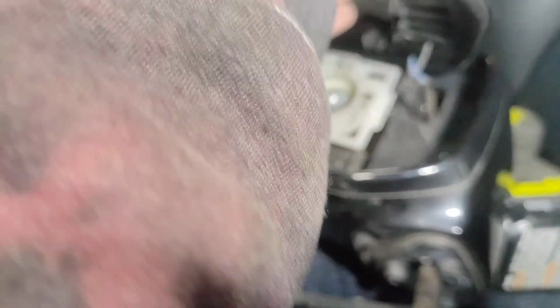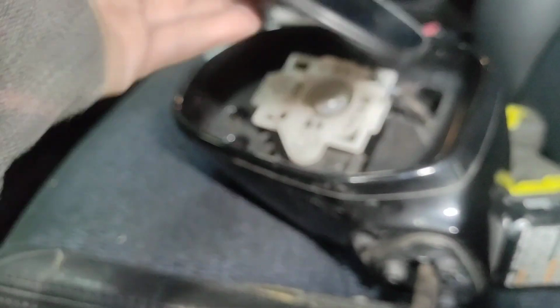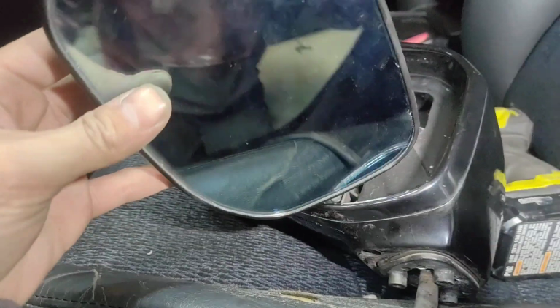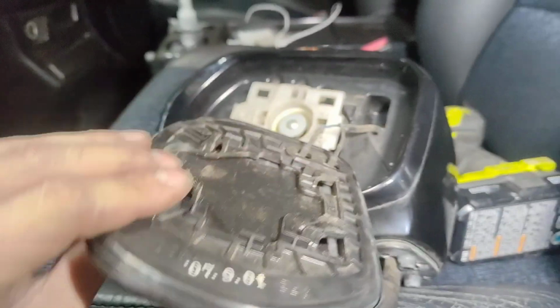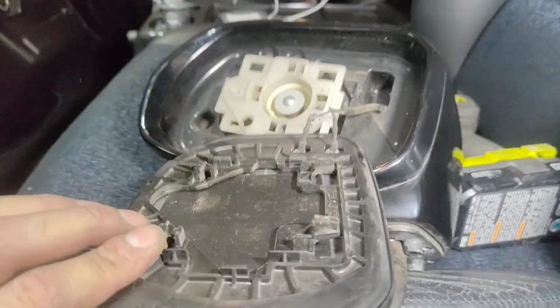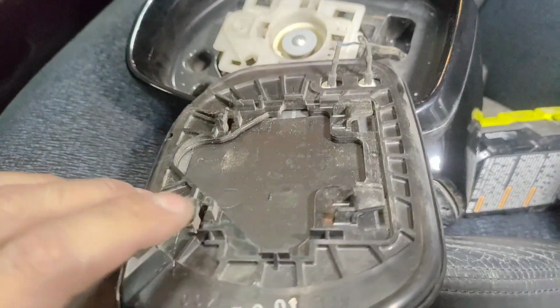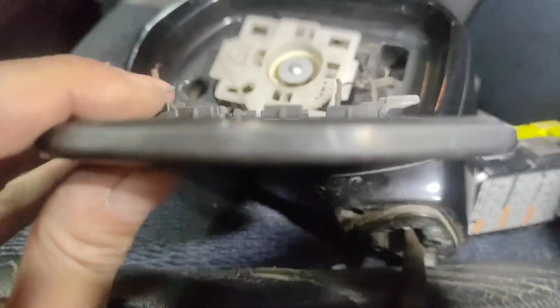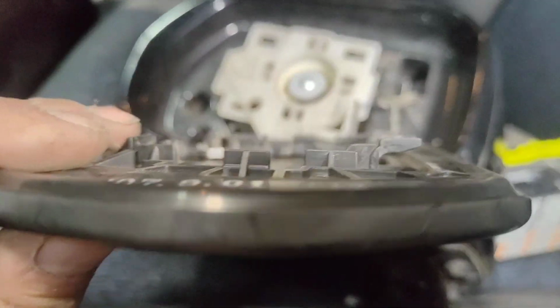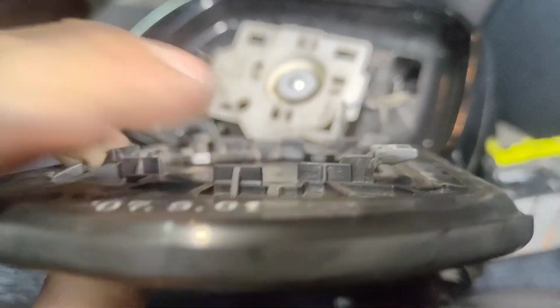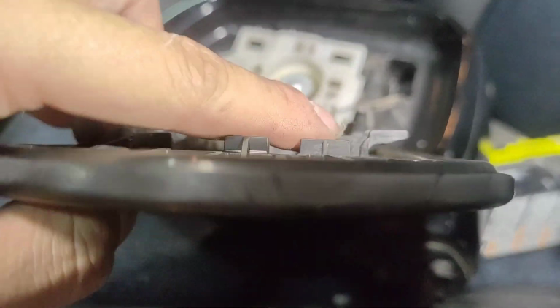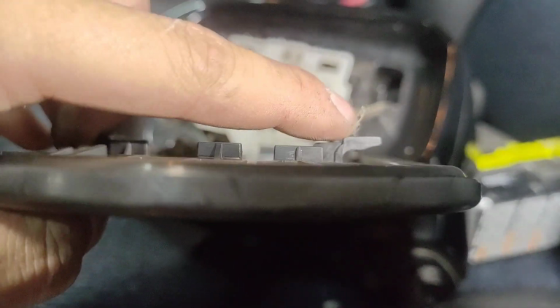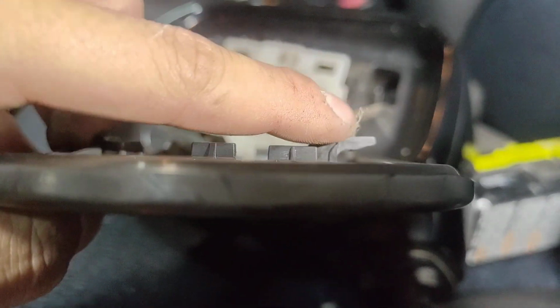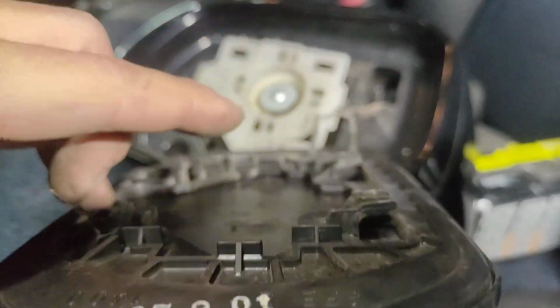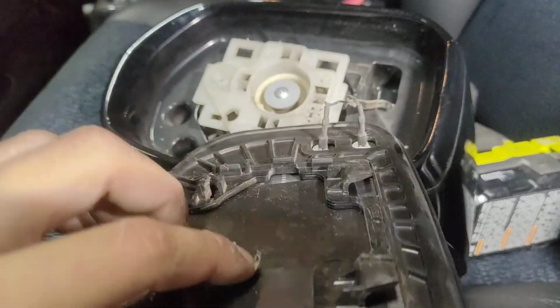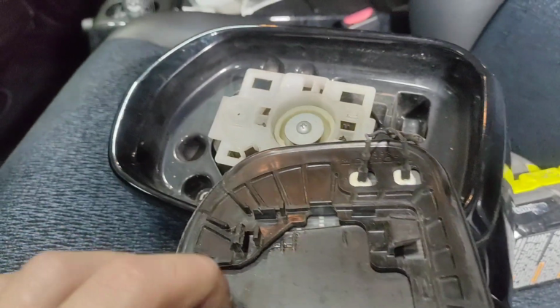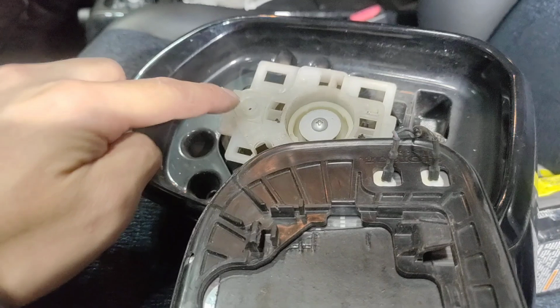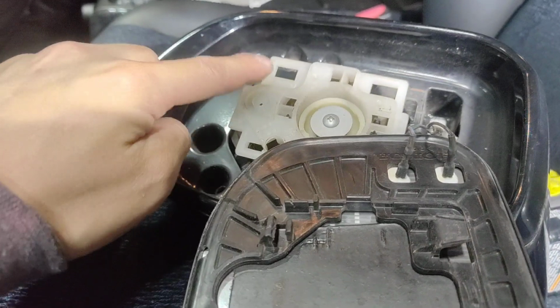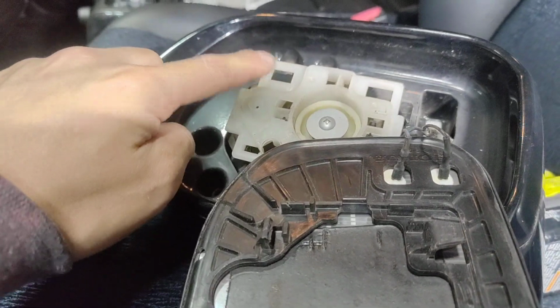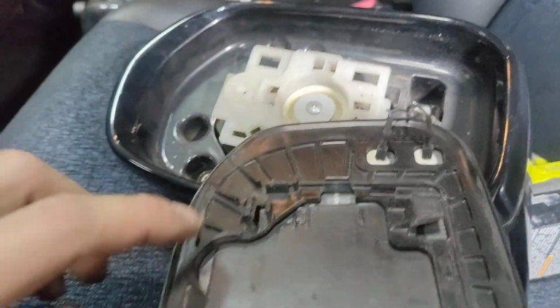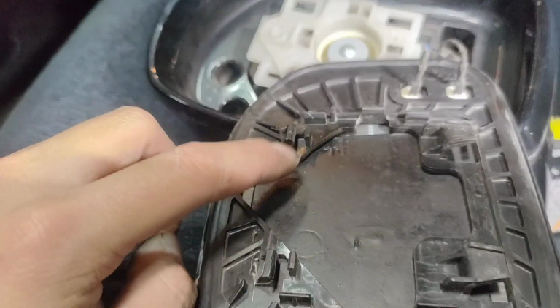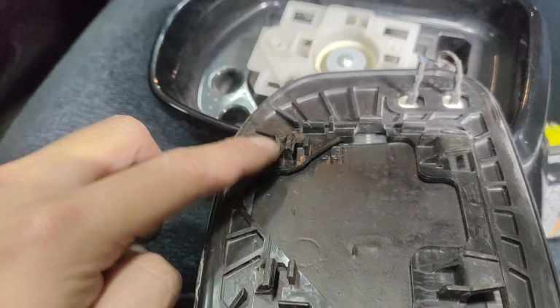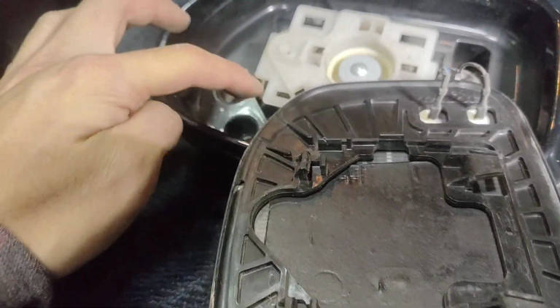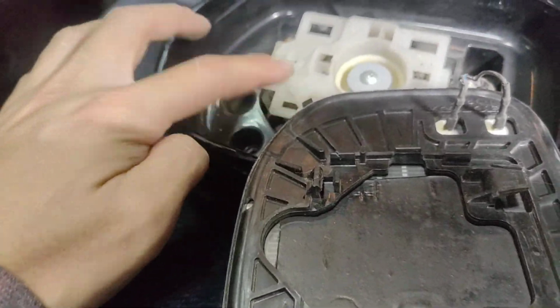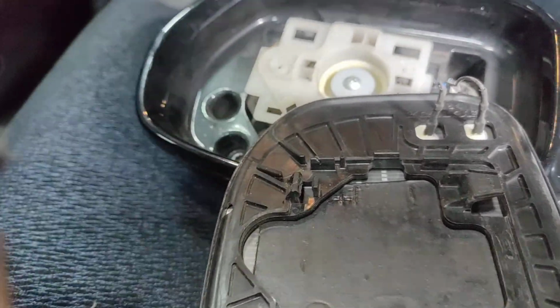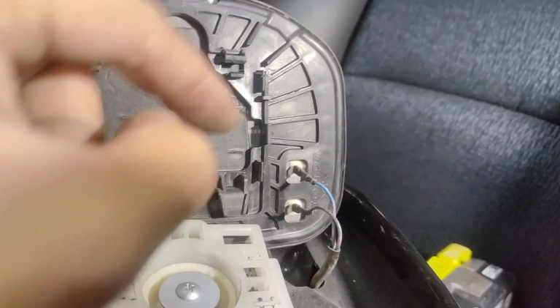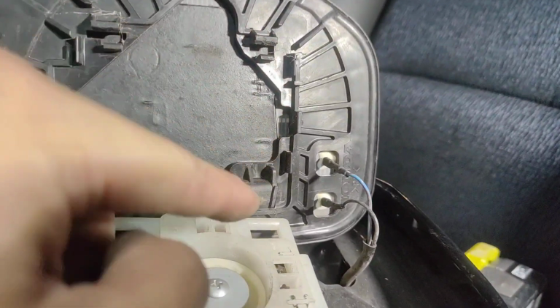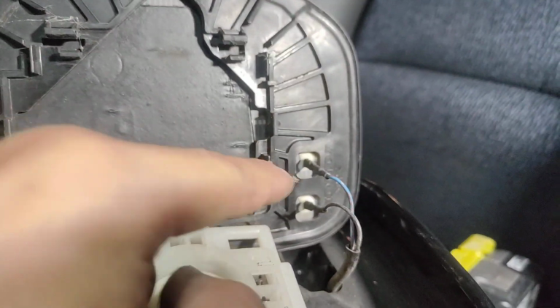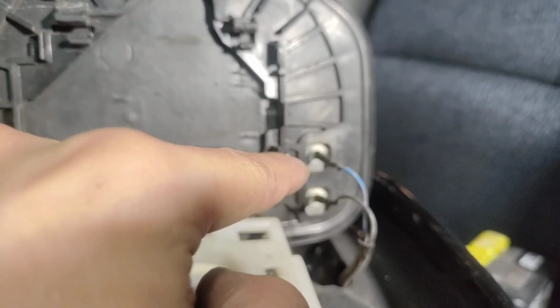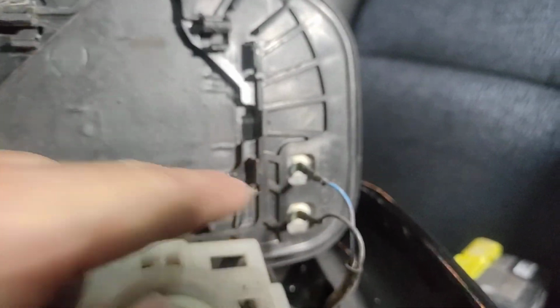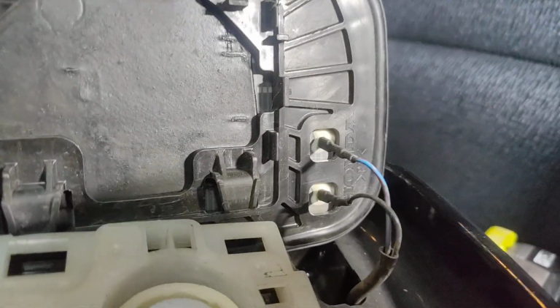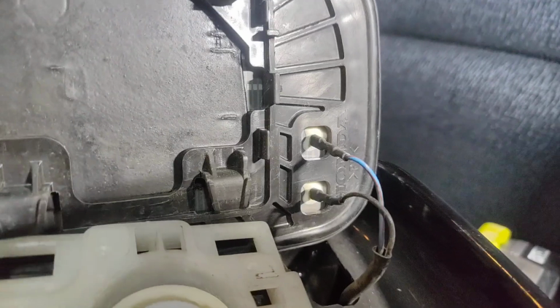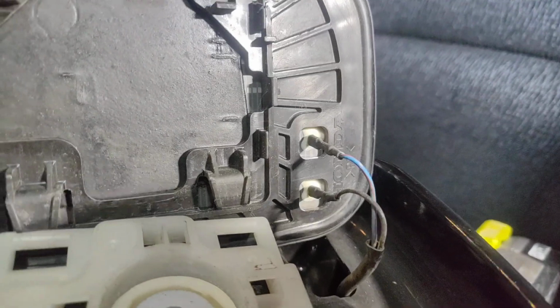Push it down some more and then pull down on the glass and it will come off. As you can see, it hooks in to those holes at the top first and then those clip in at the bottom.